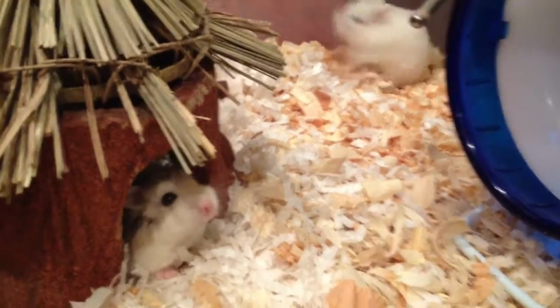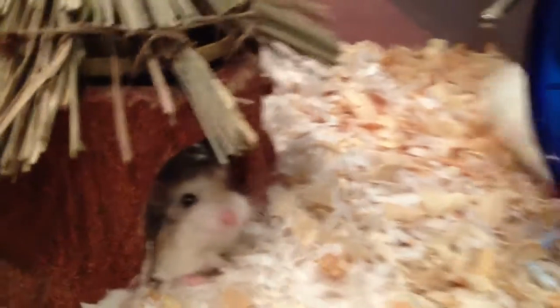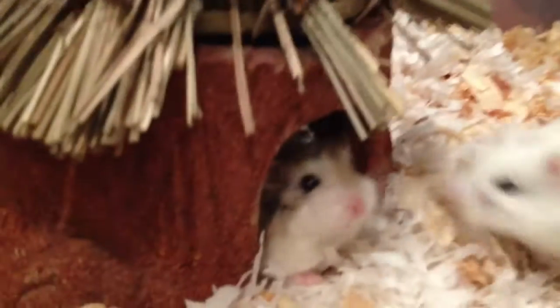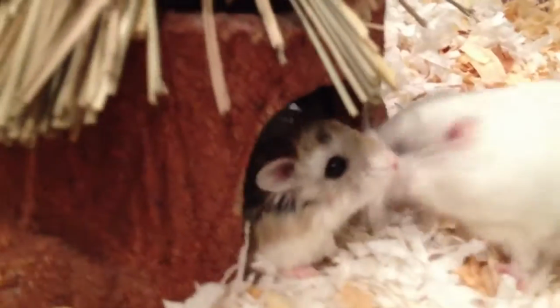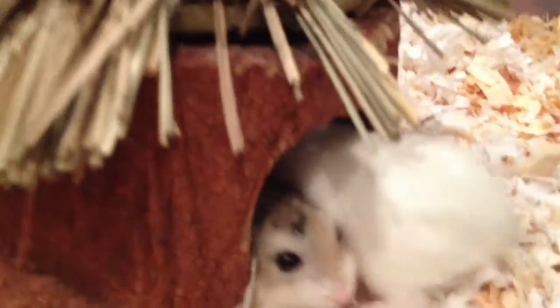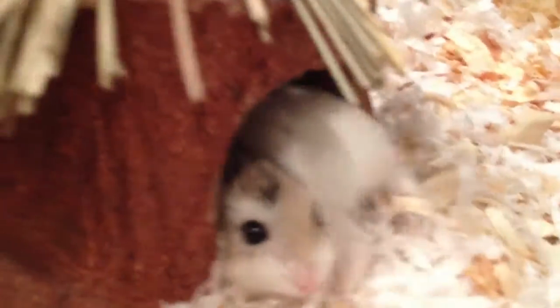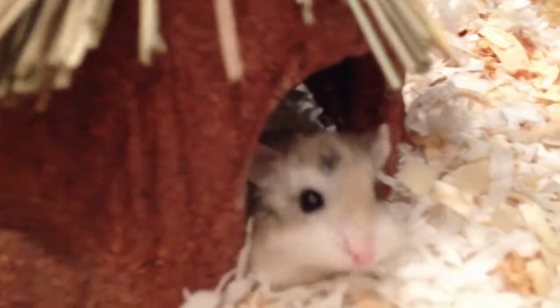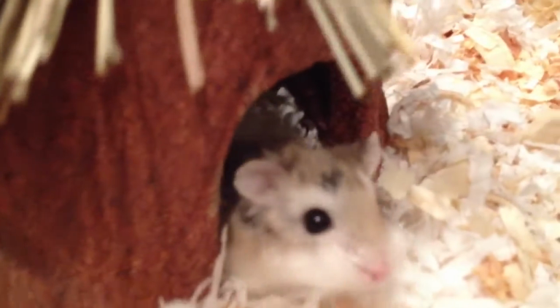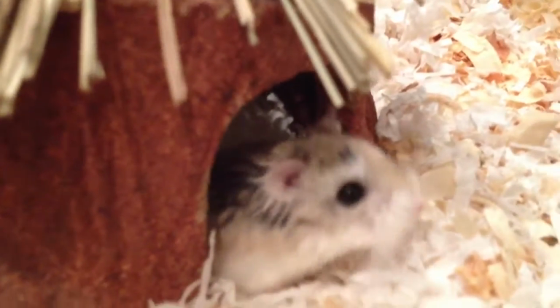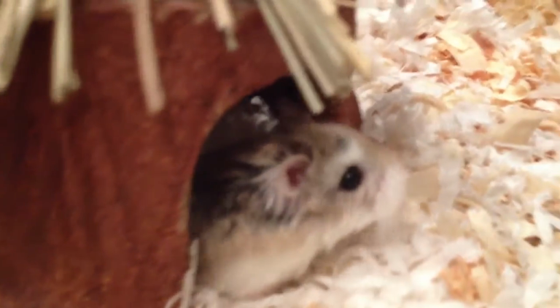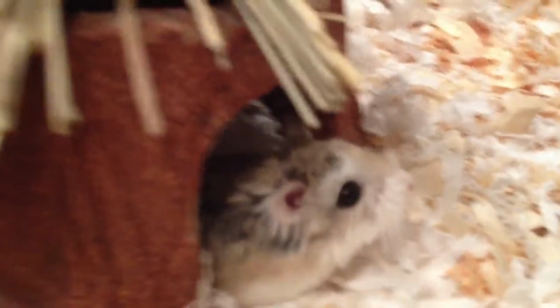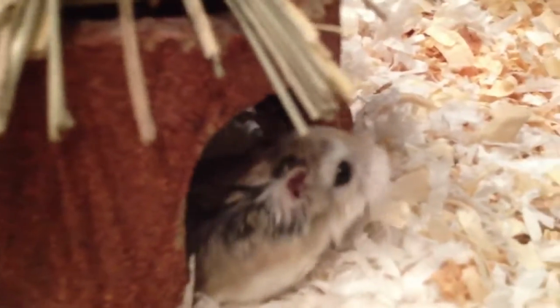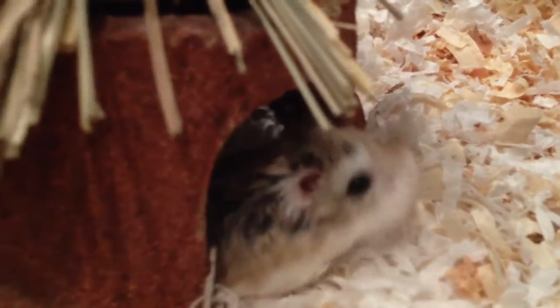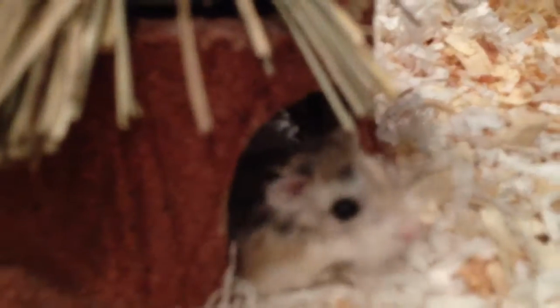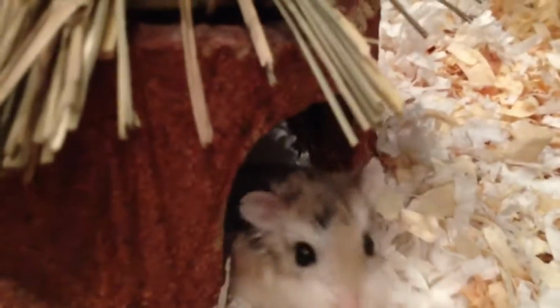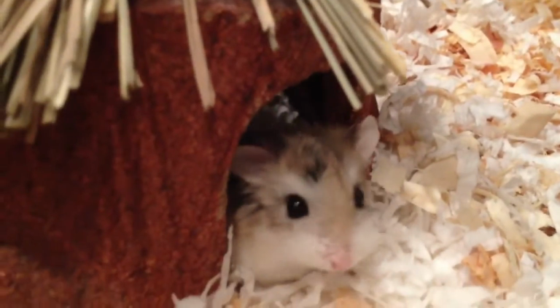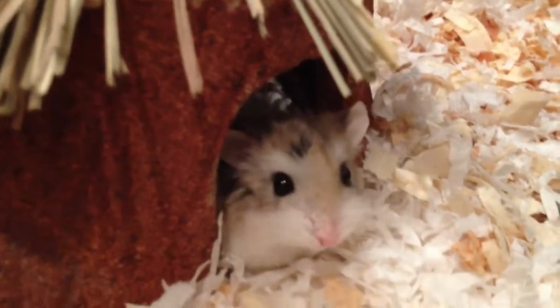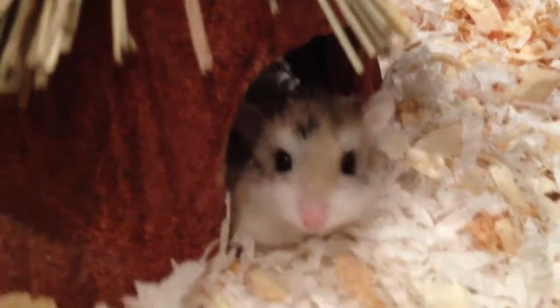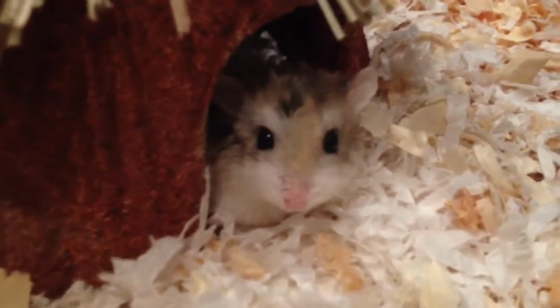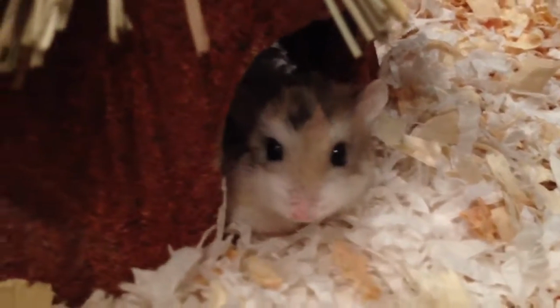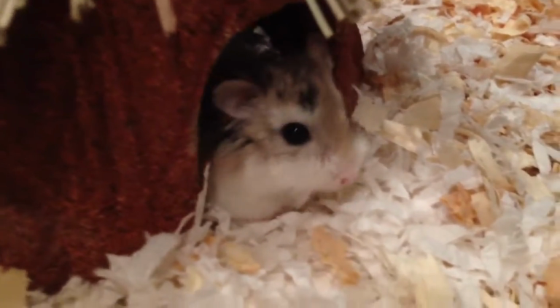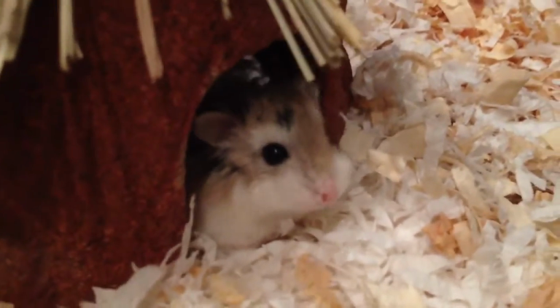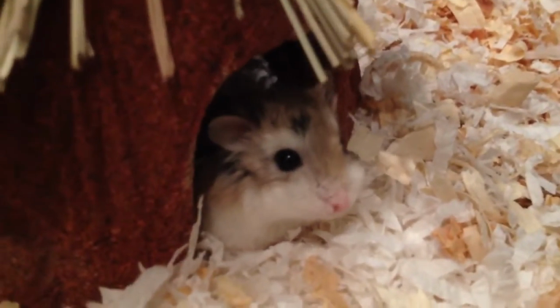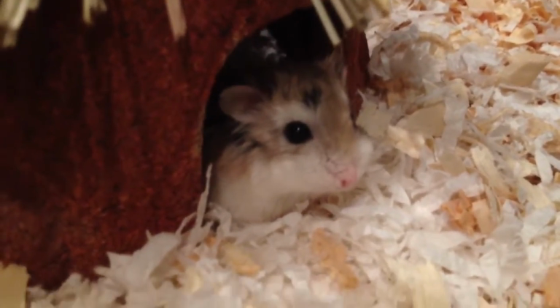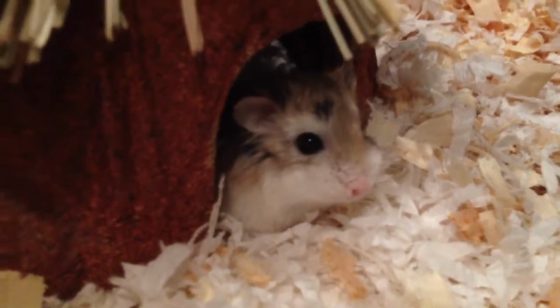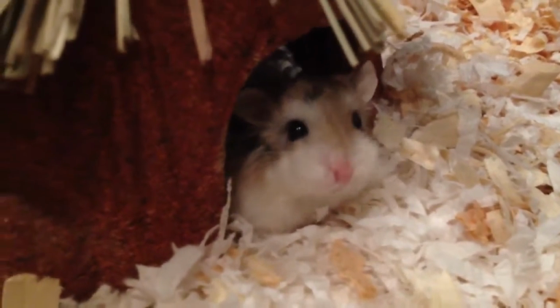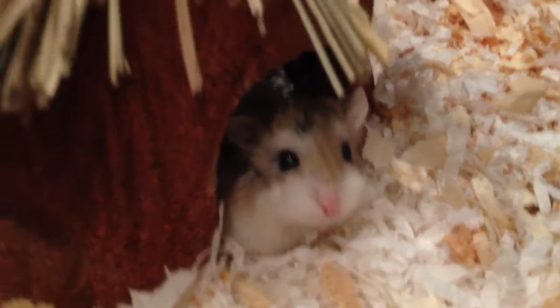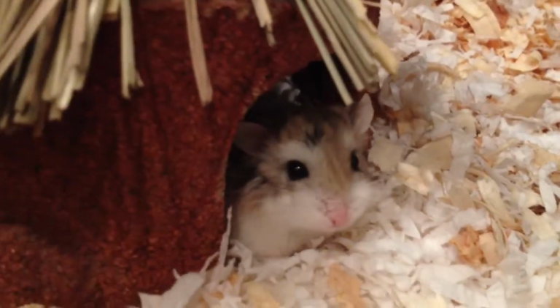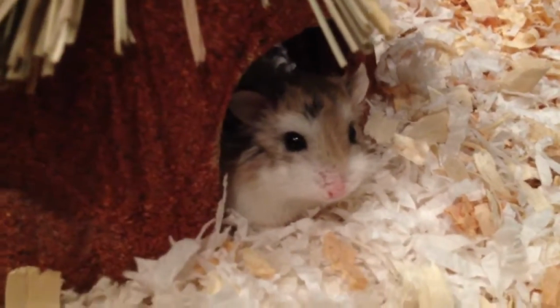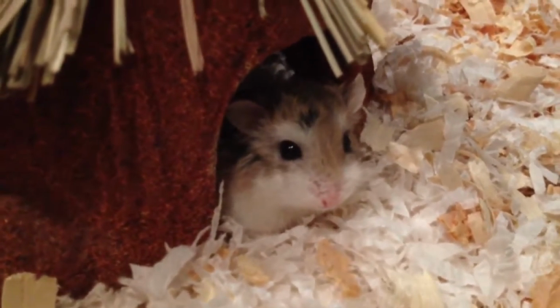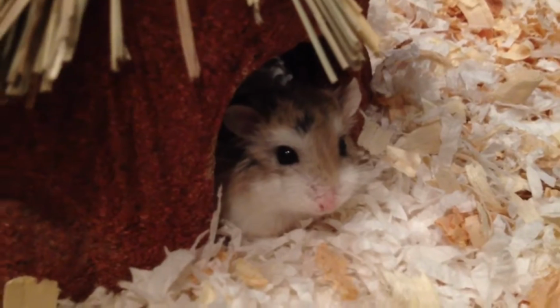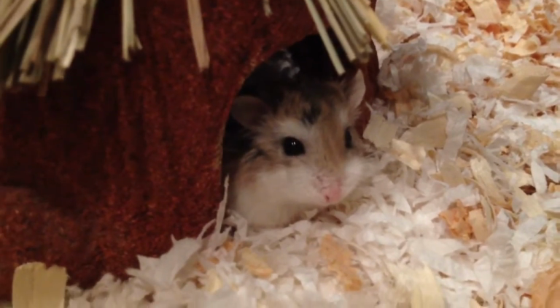The first one is Sephora and she's the brown one. Her birthday is actually on May 23rd, so I'm really excited about that. I'll make a birthday video for sure, and she'll be one year old.